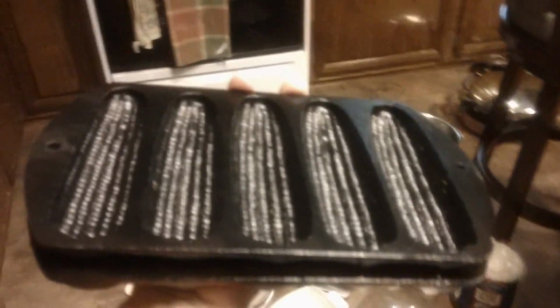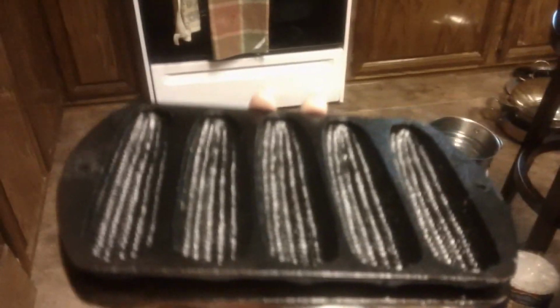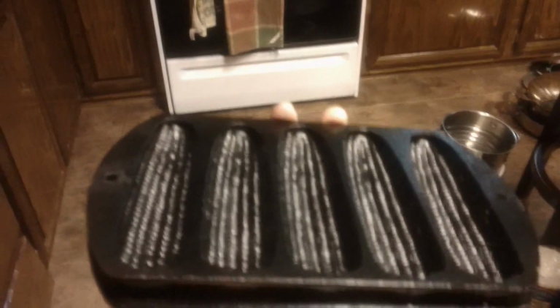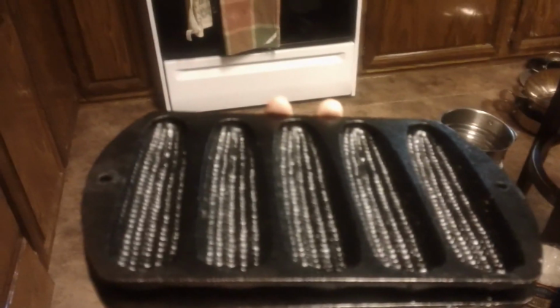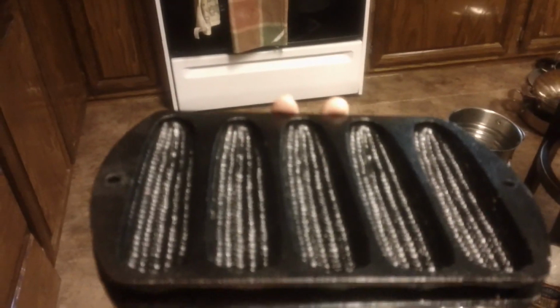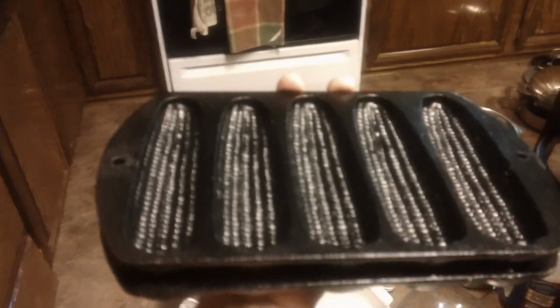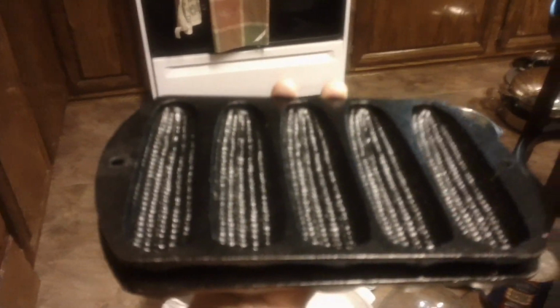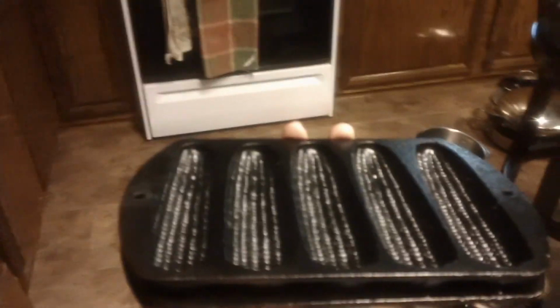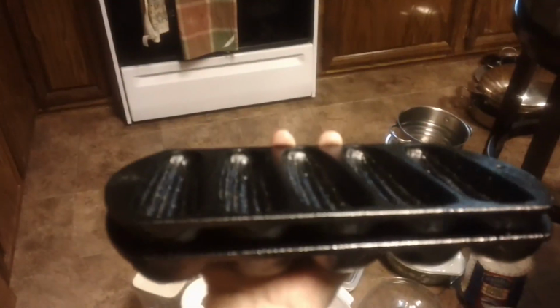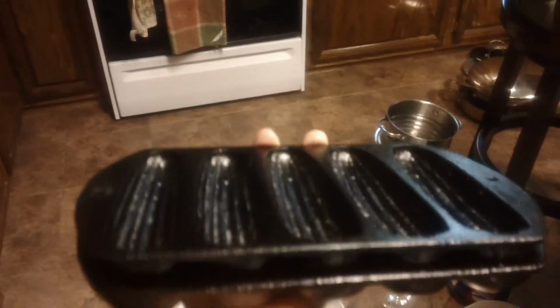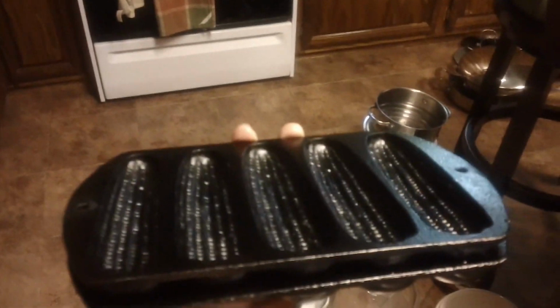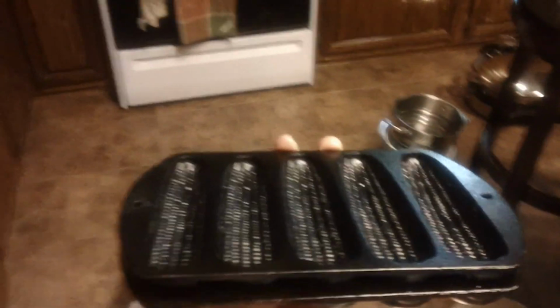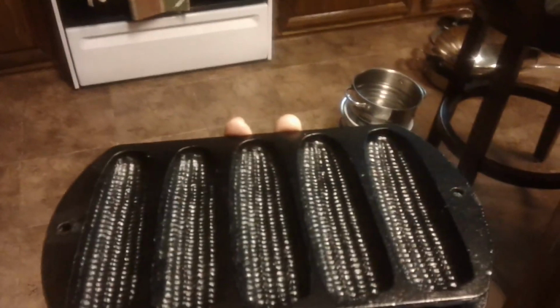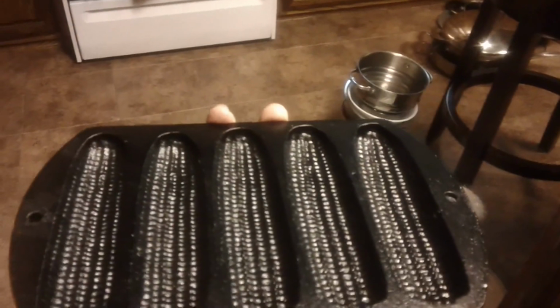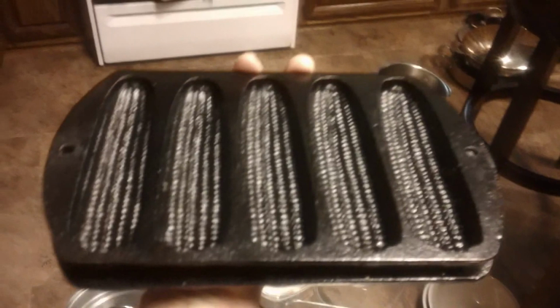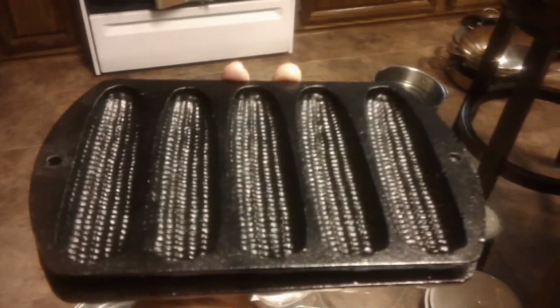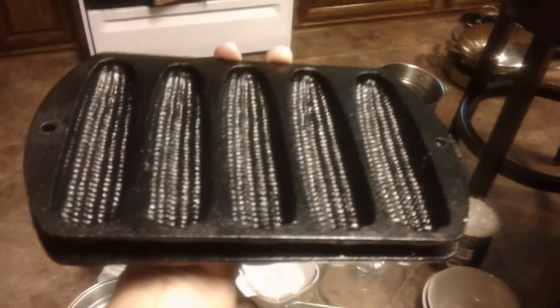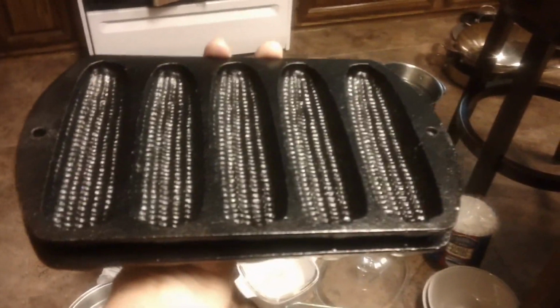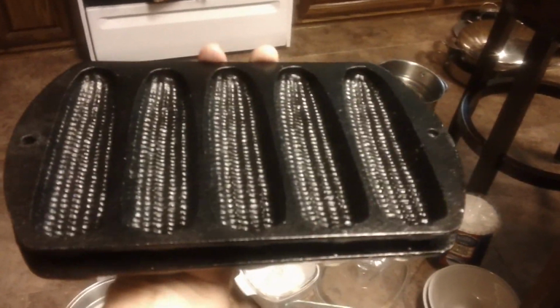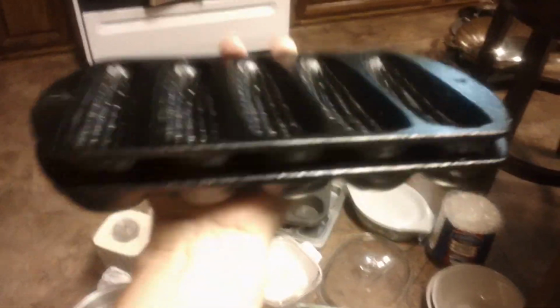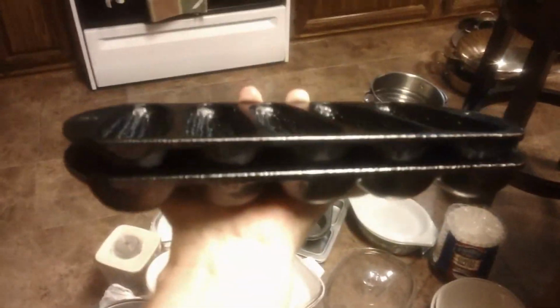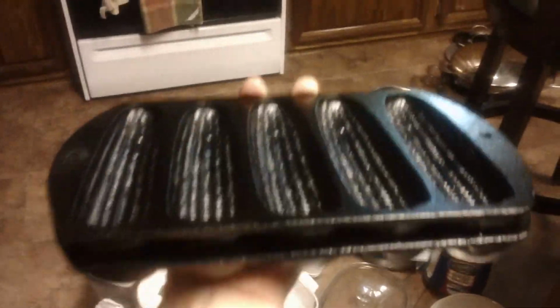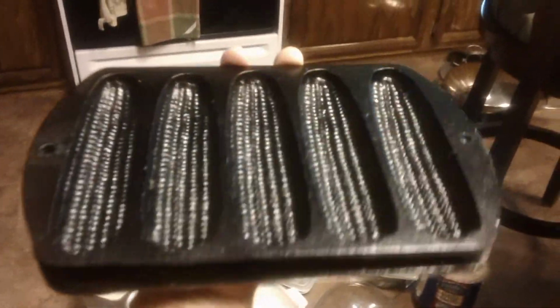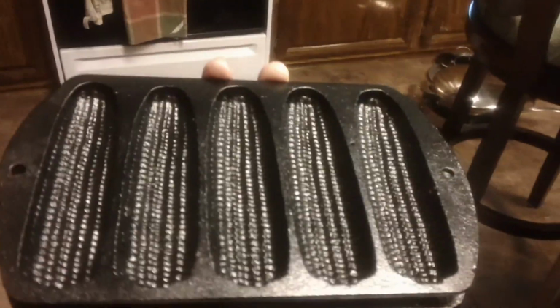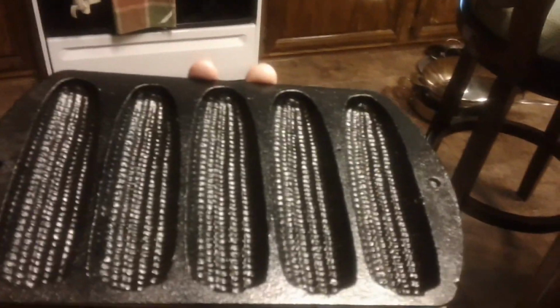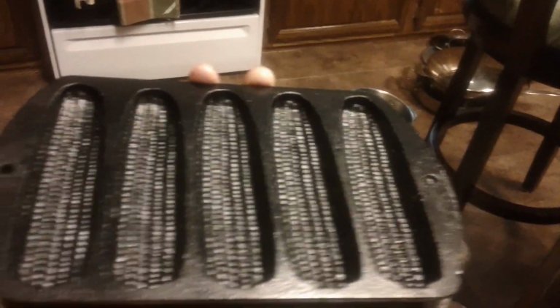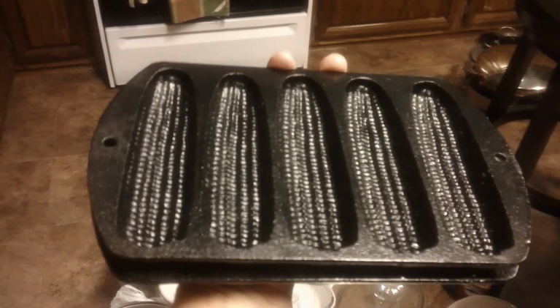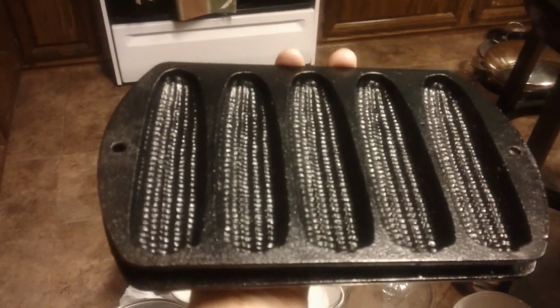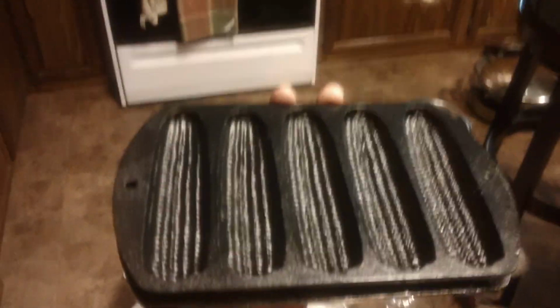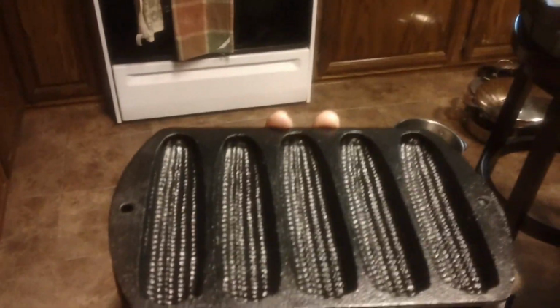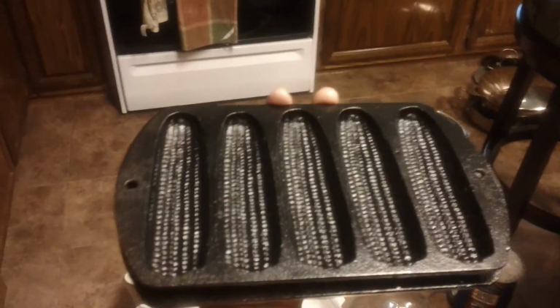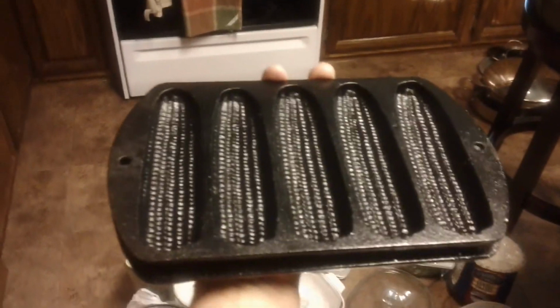One thing I forgot to mention — we also got these cute little corn muffin pans. I got two of those, and they were only $8.95 a piece. So it was so exciting.